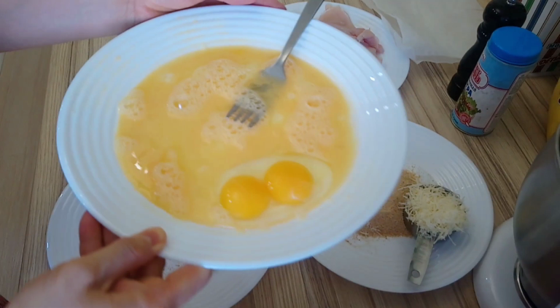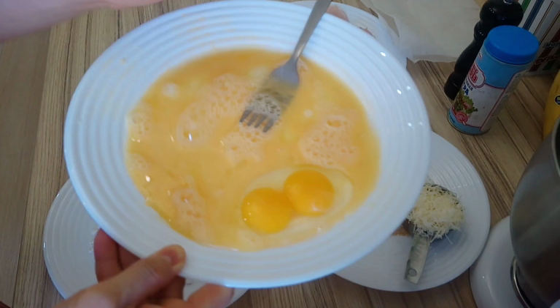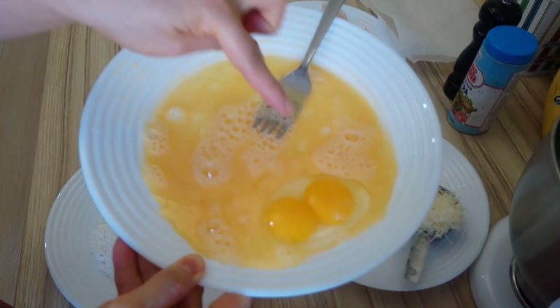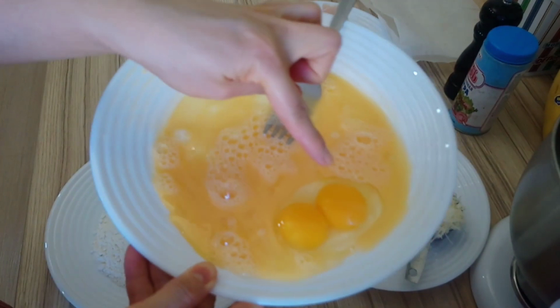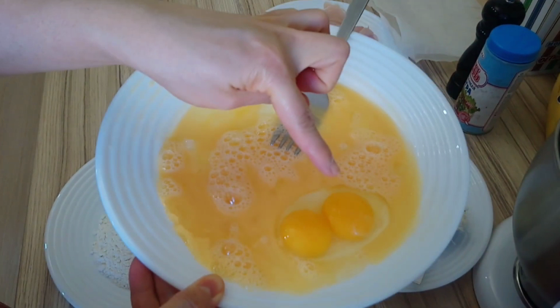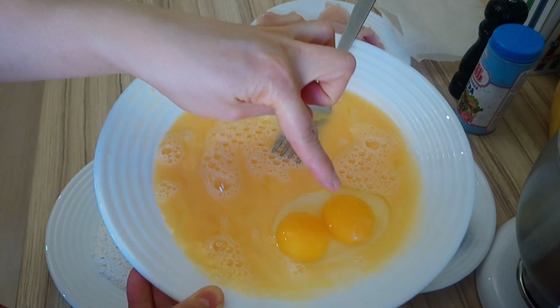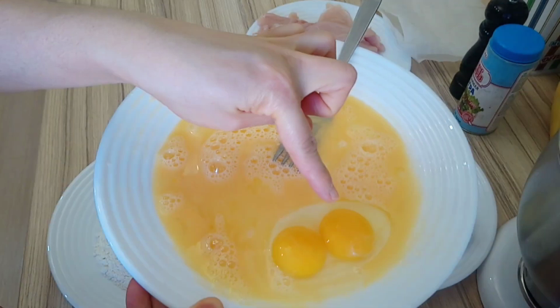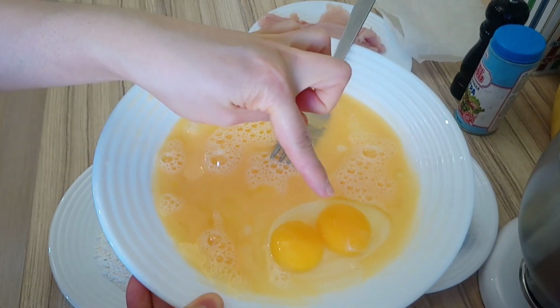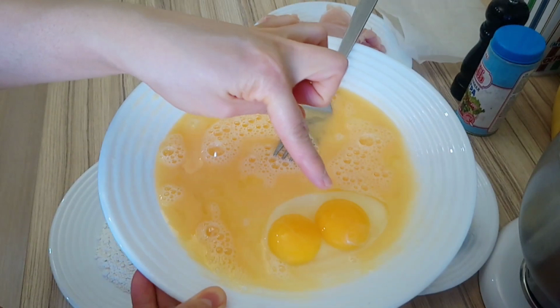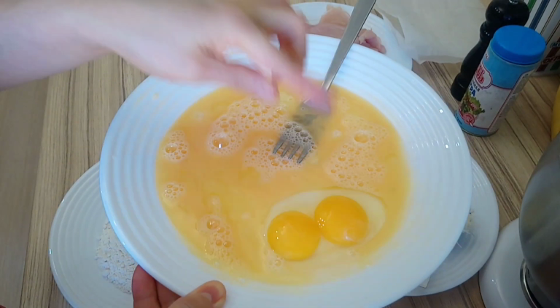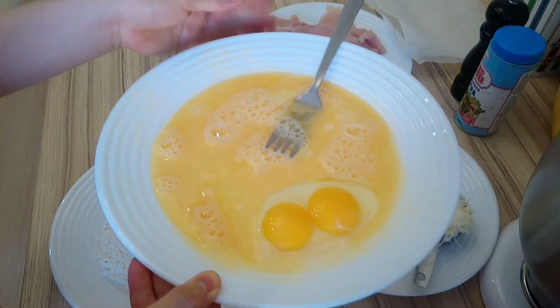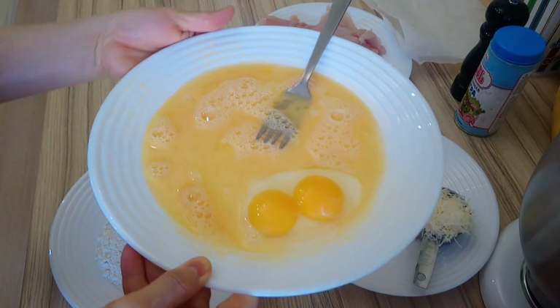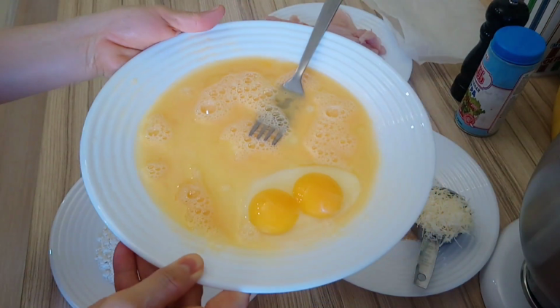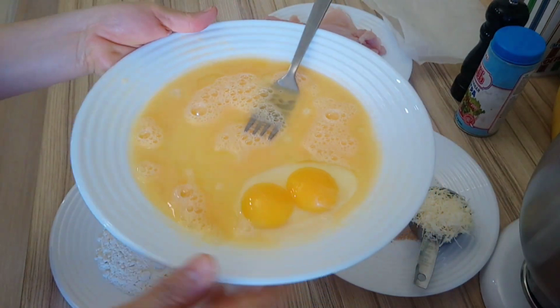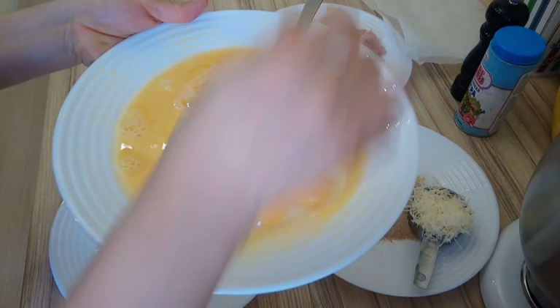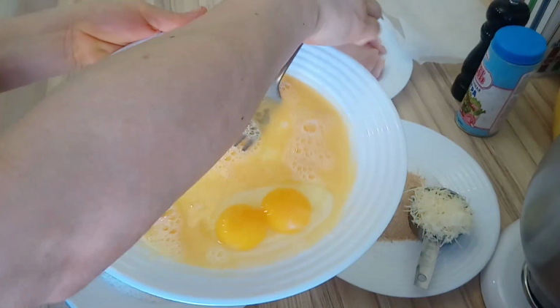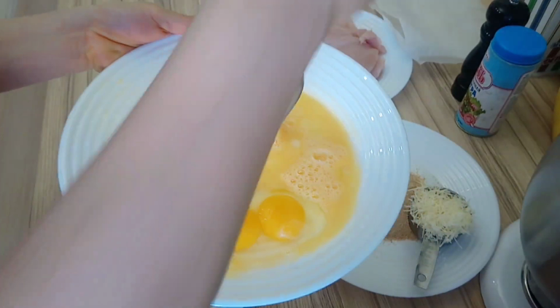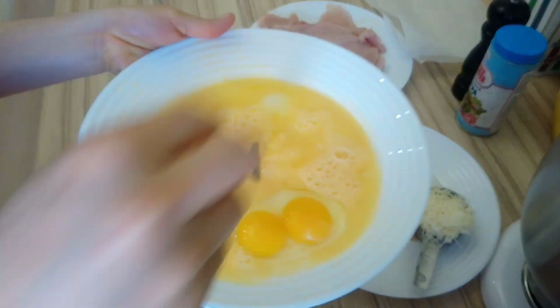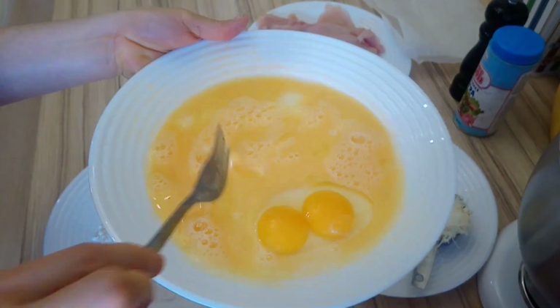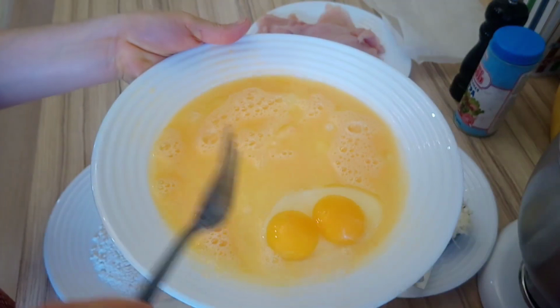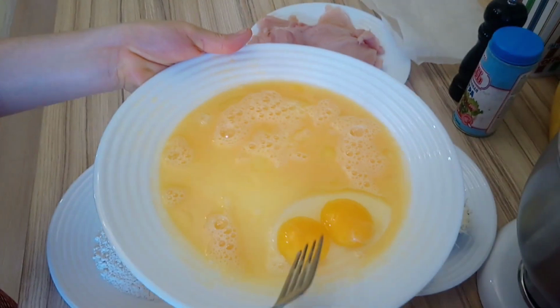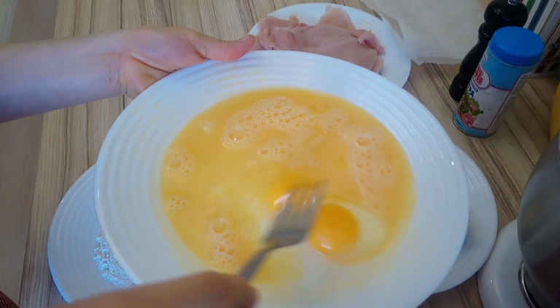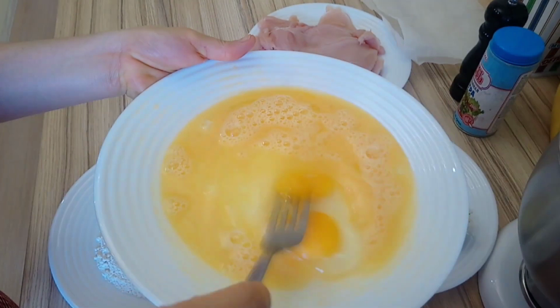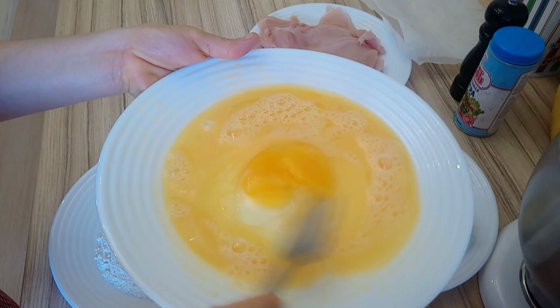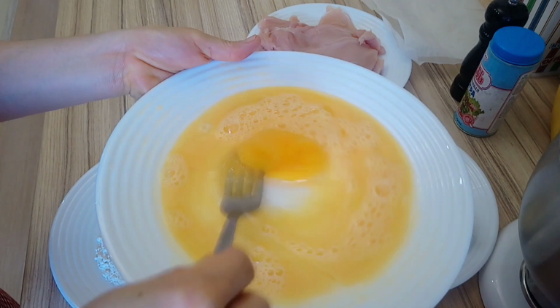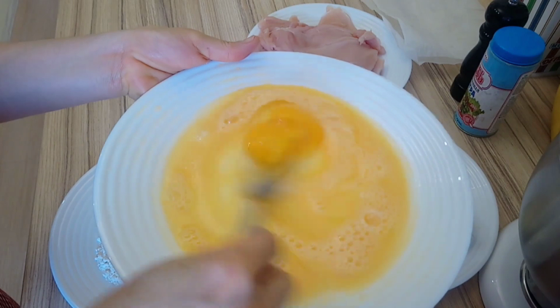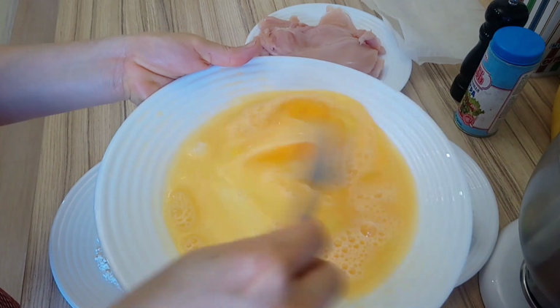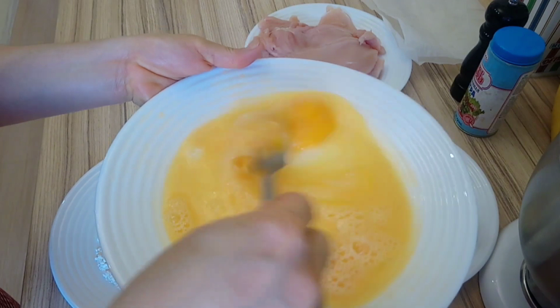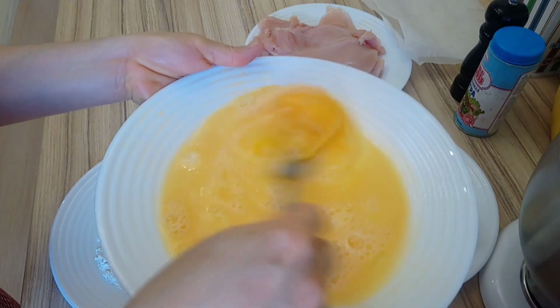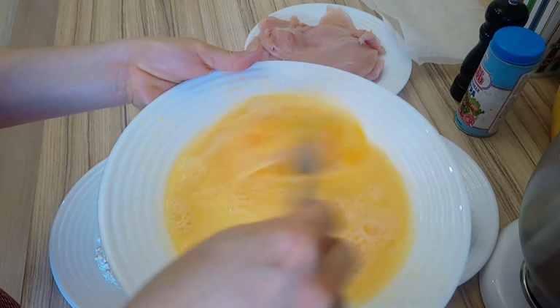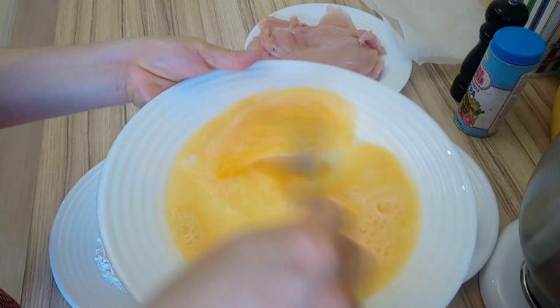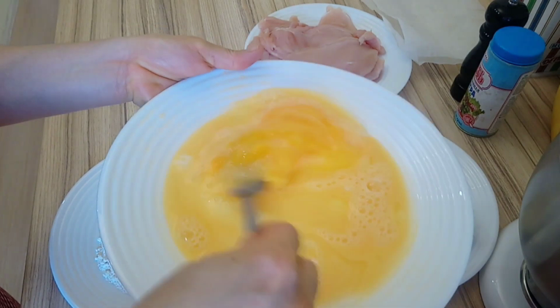Look — two yolks! They say it's a rare phenomenon and happens in roughly one out of 1,000 eggs. Amazing, right?